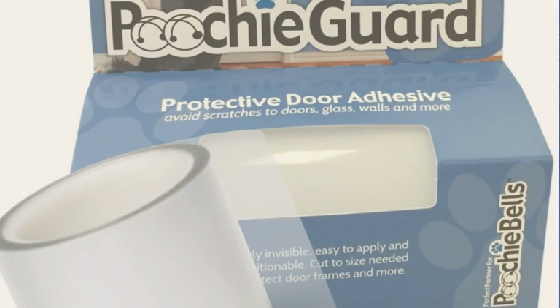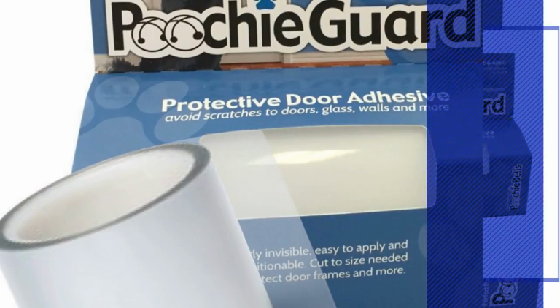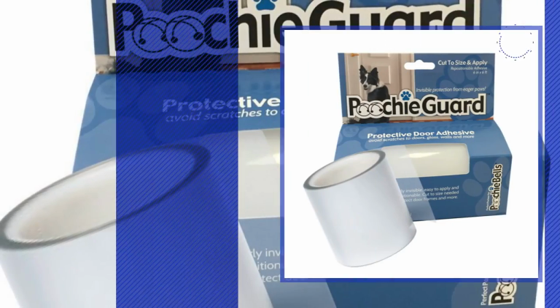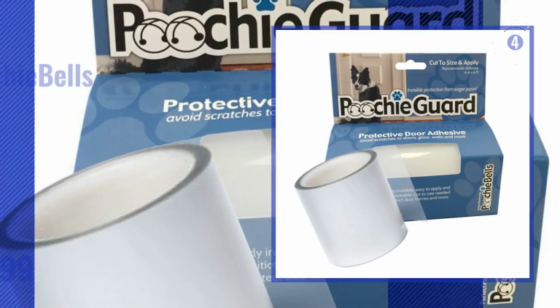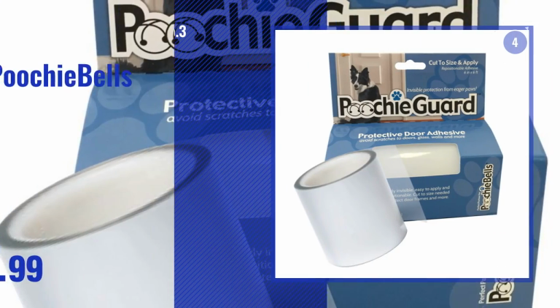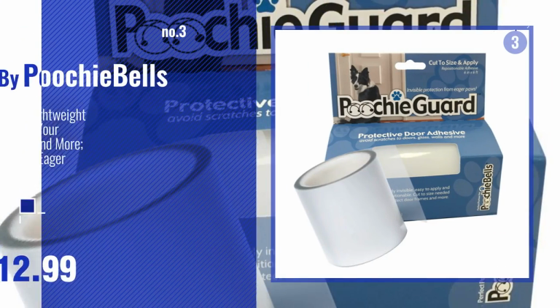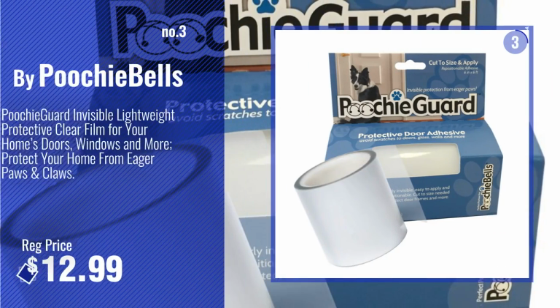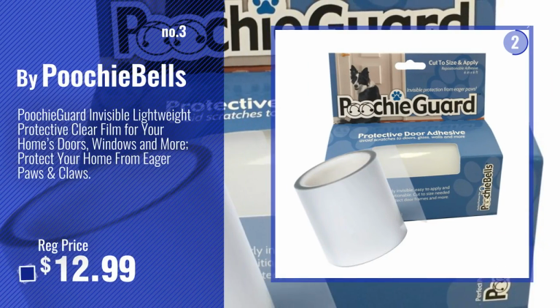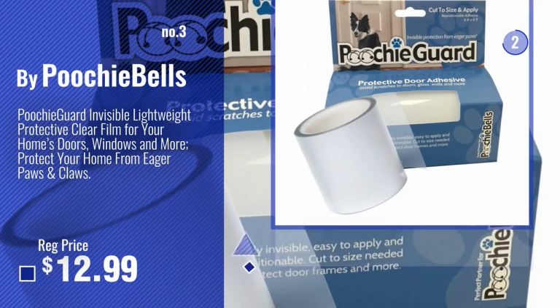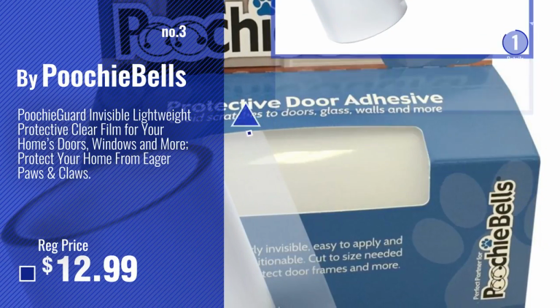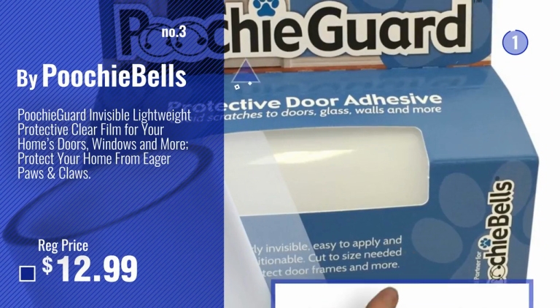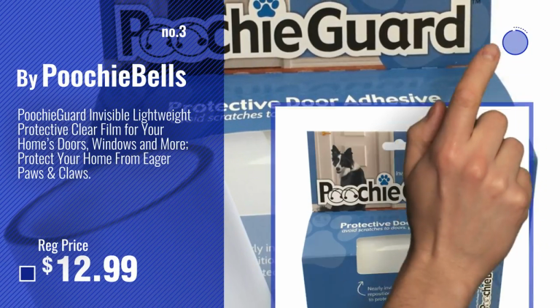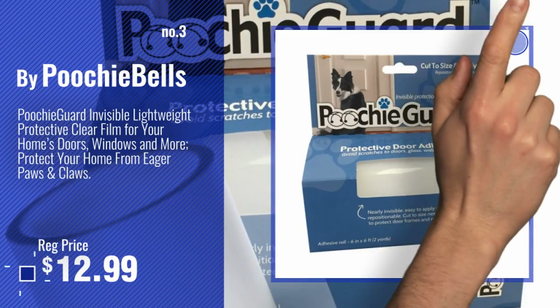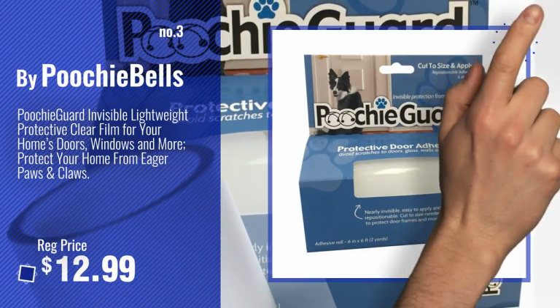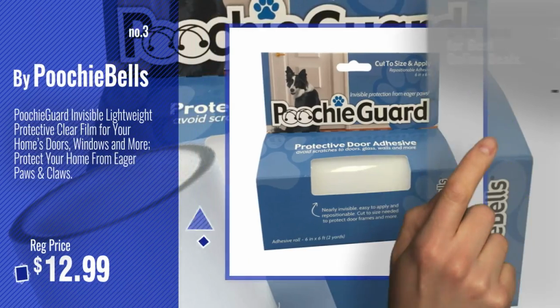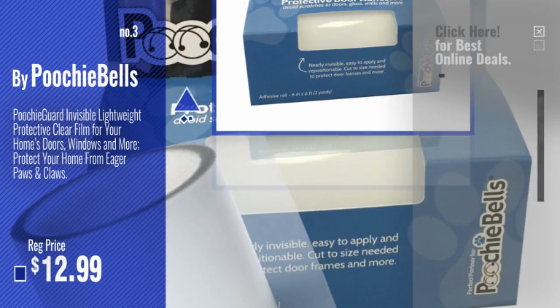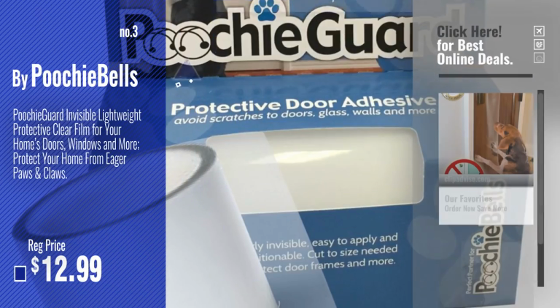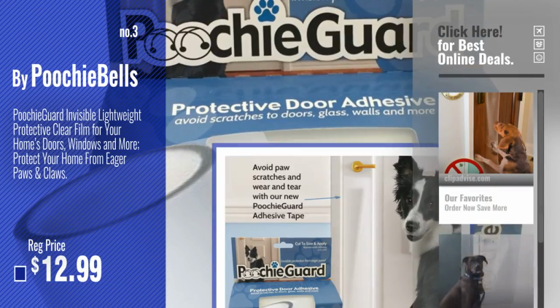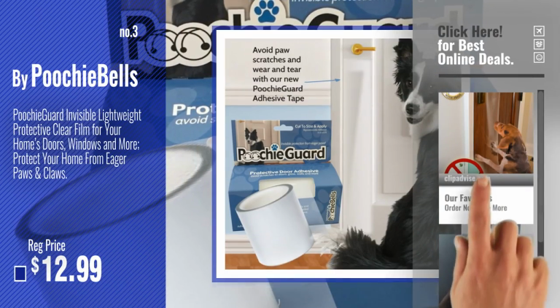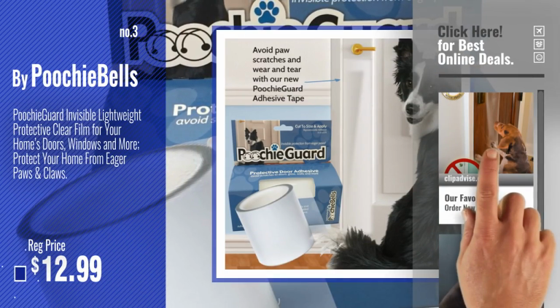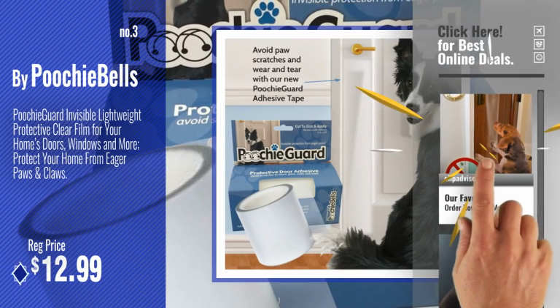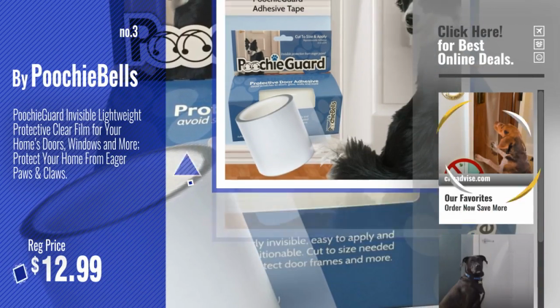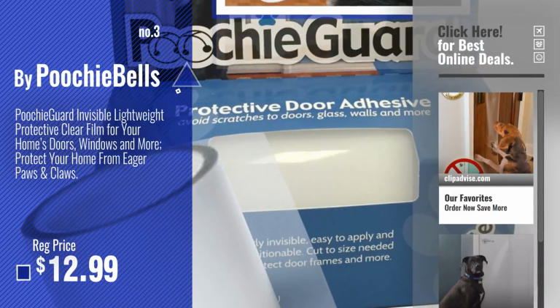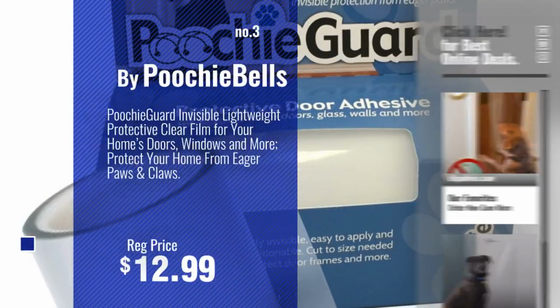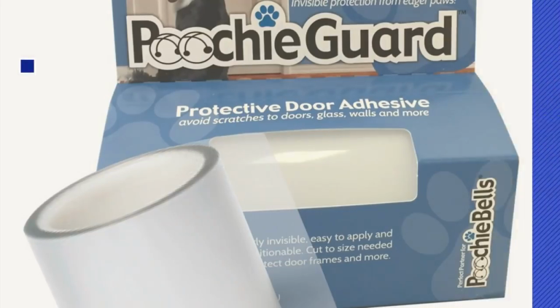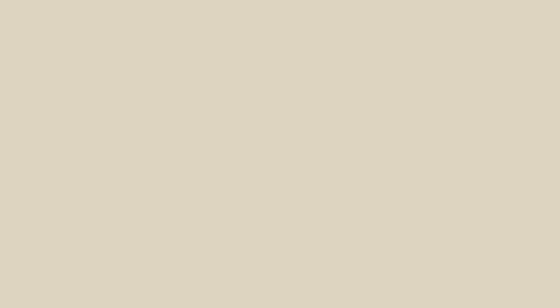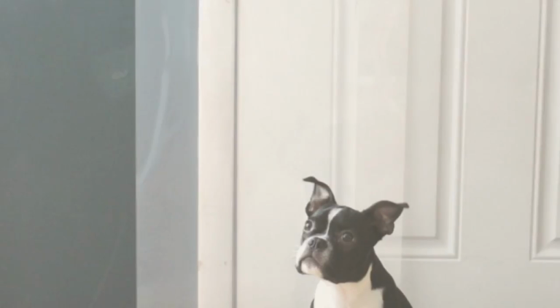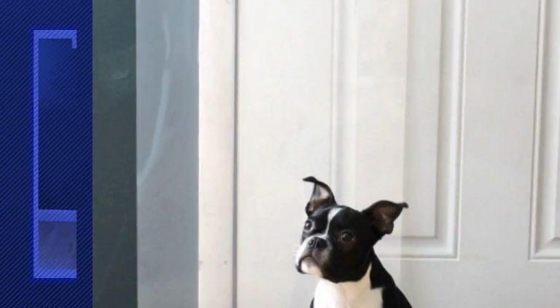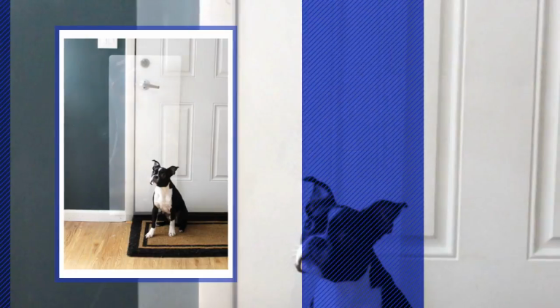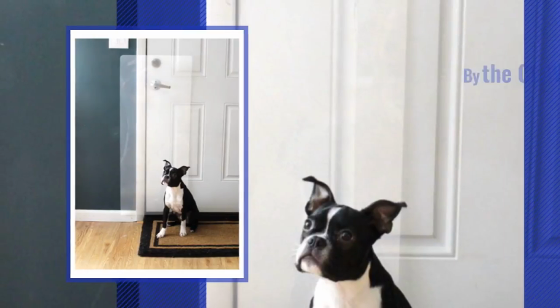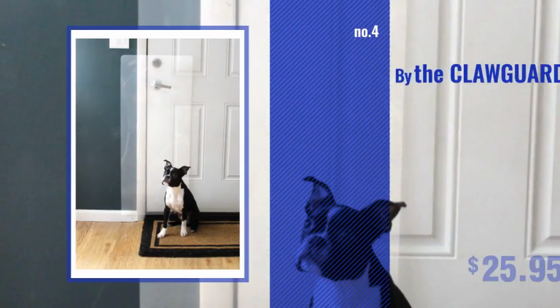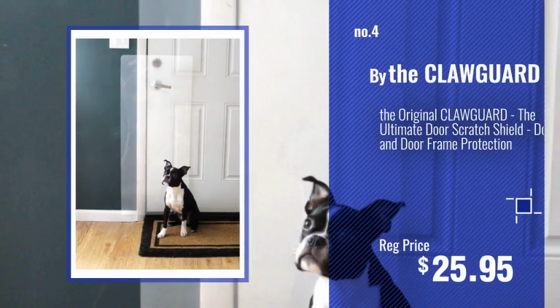Number 3: By Poochiebells. Get your favorite door scratch protector for dogs now — just click the circle in the corner. Number 4: By Clawguard.